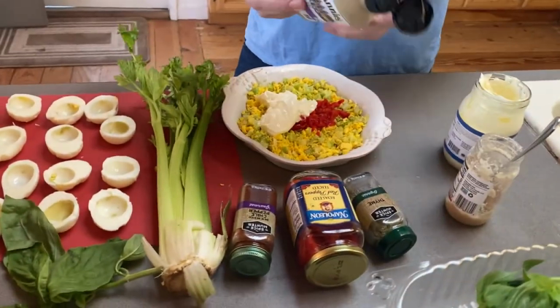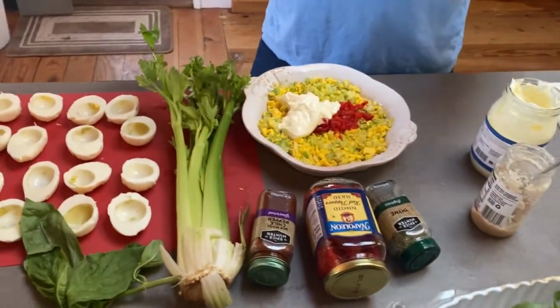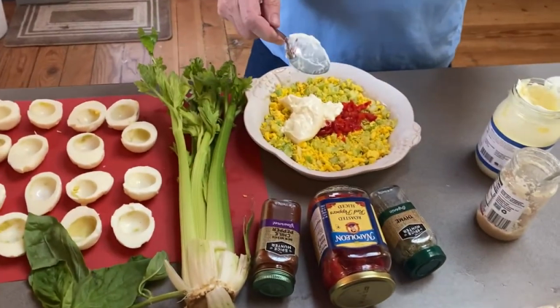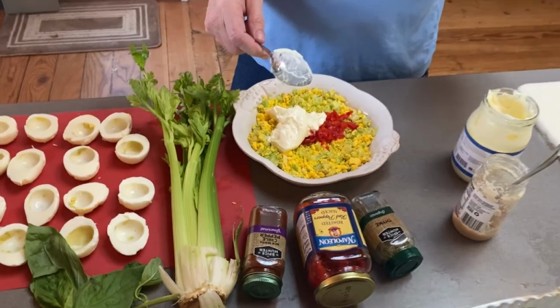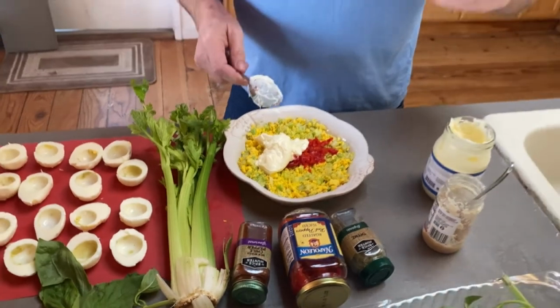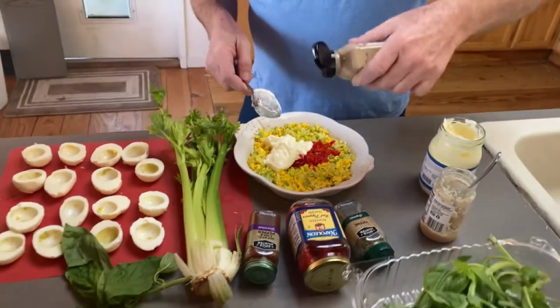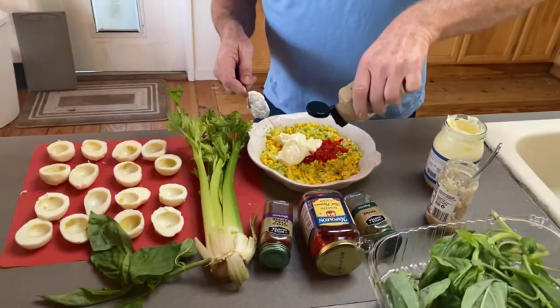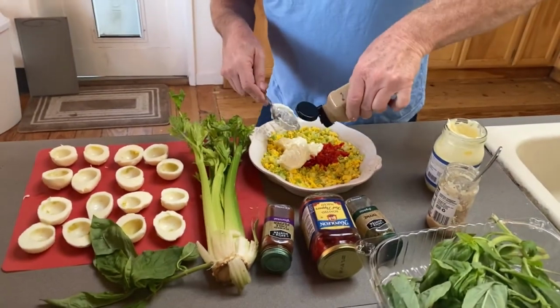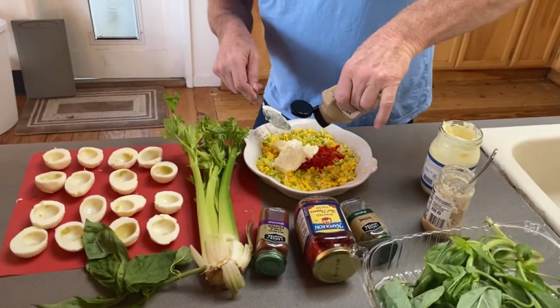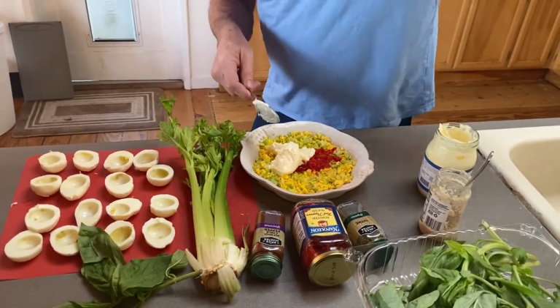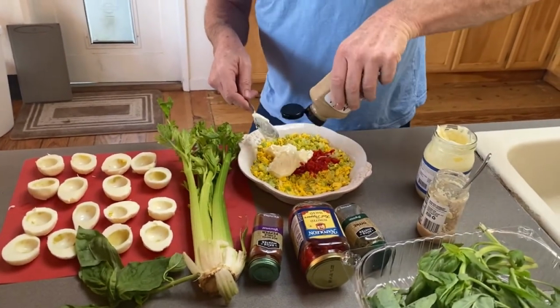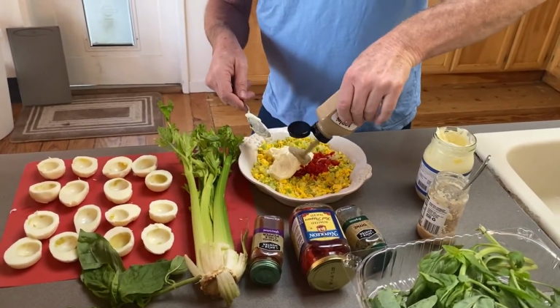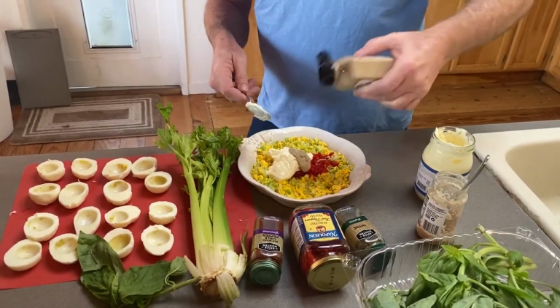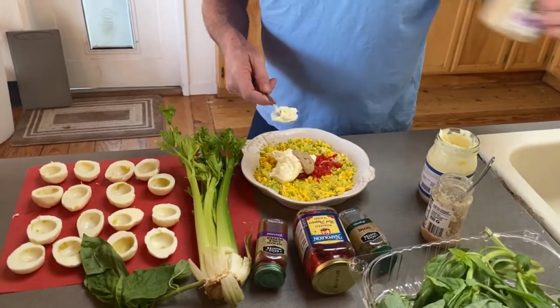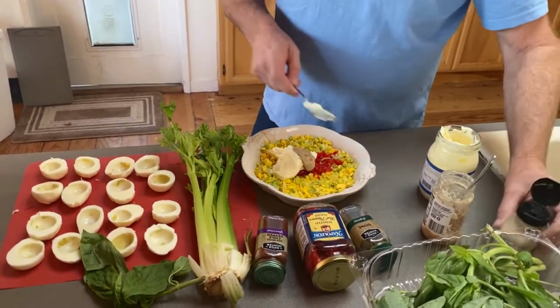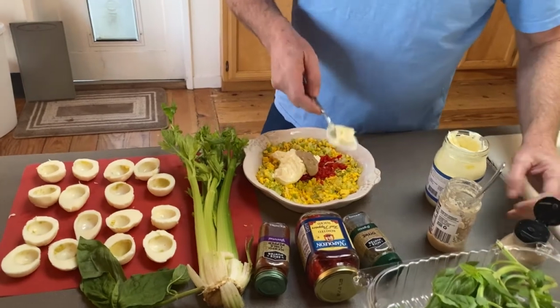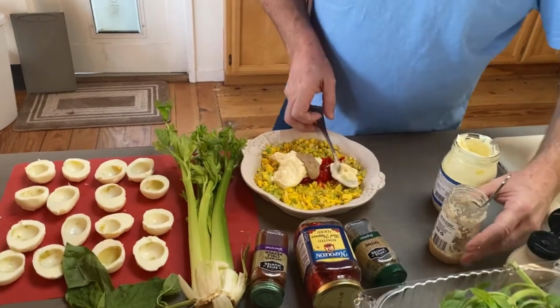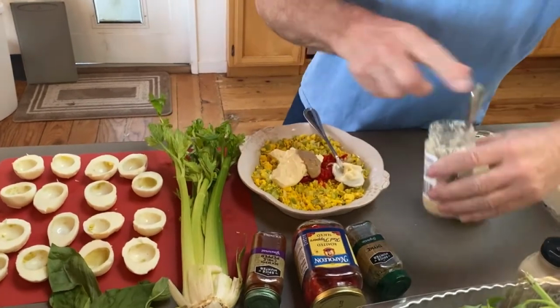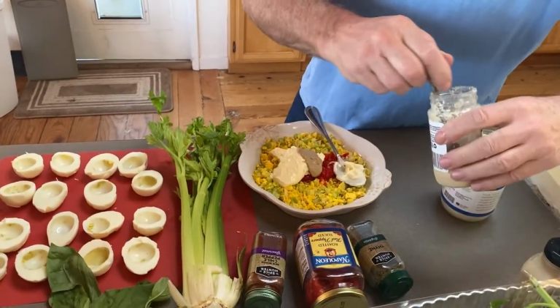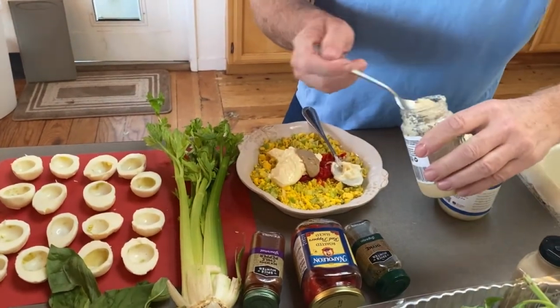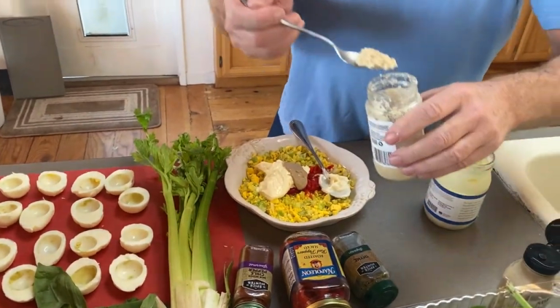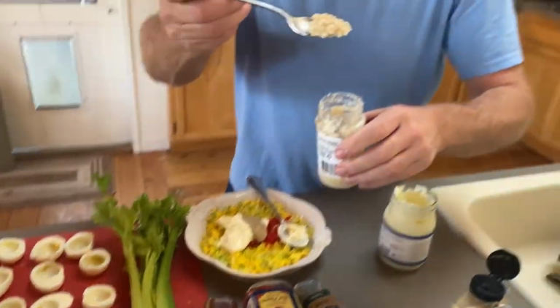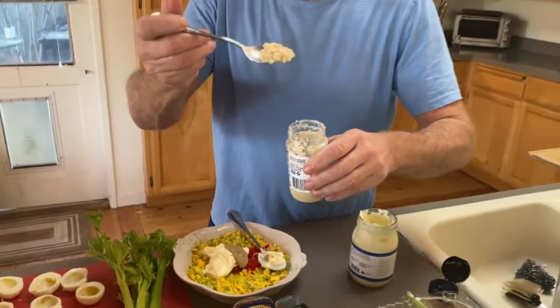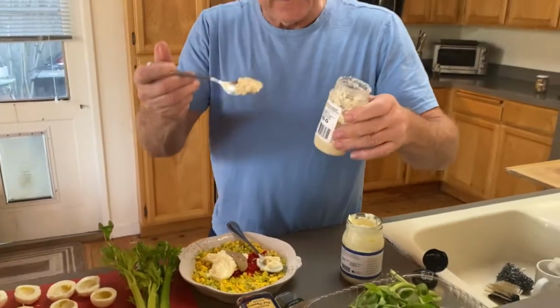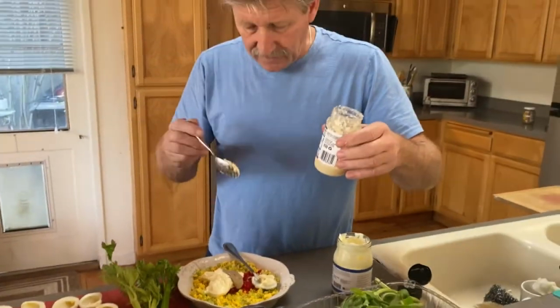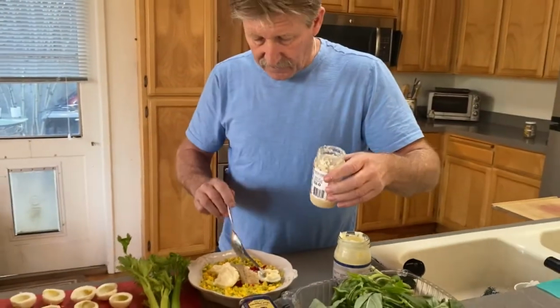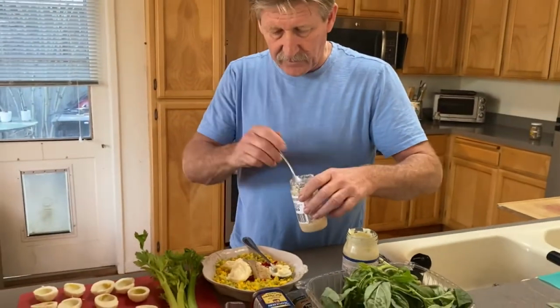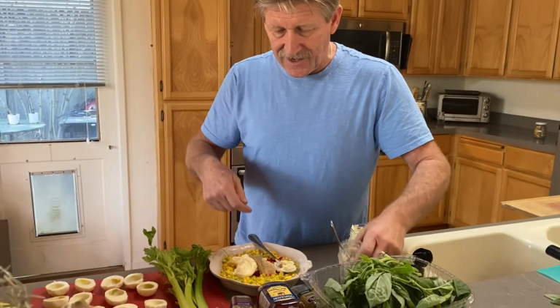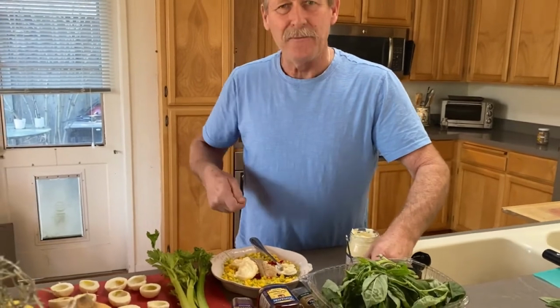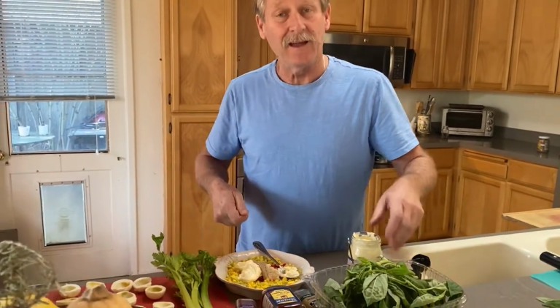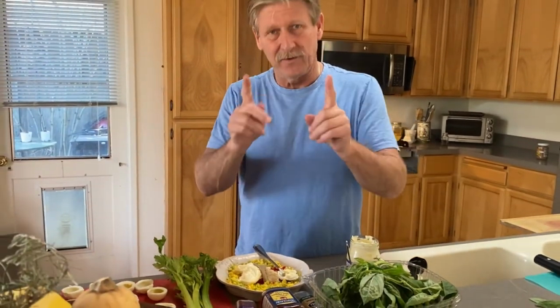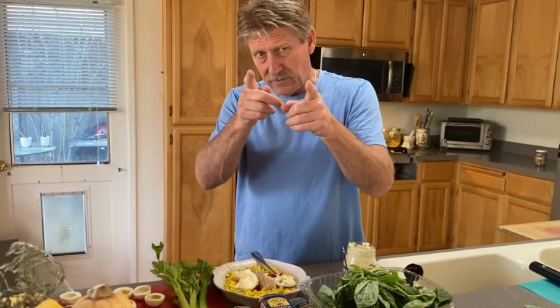And then some stone ground Dijon mustard. And then that much horseradish, because I like horseradish. I'm going to mix it together and we'll check back in with you in a second.